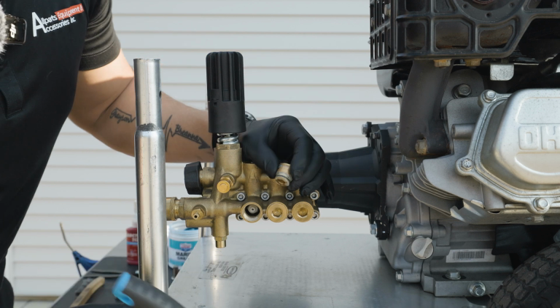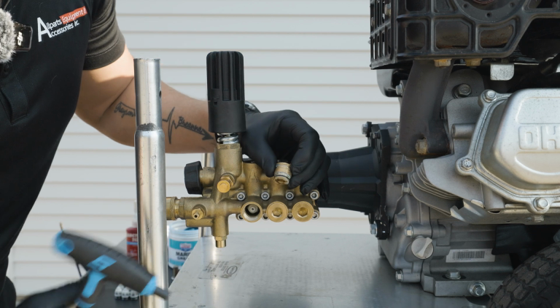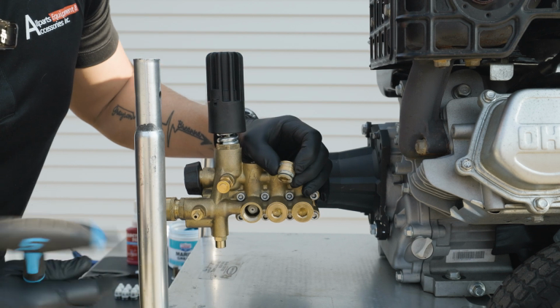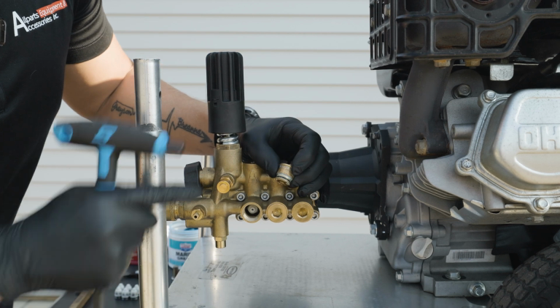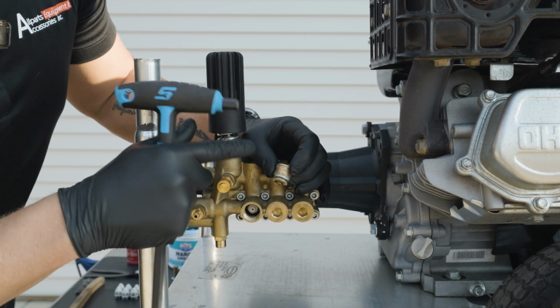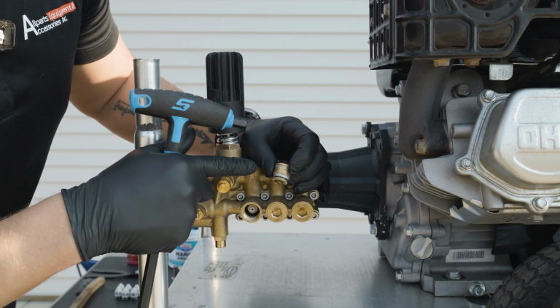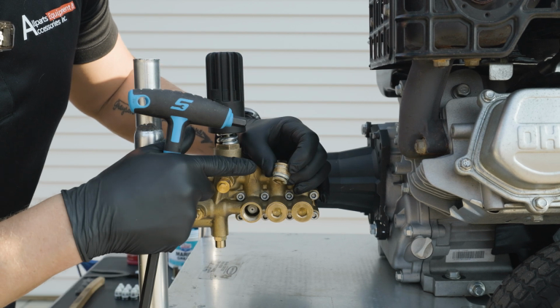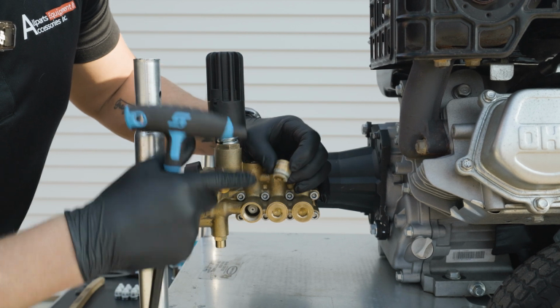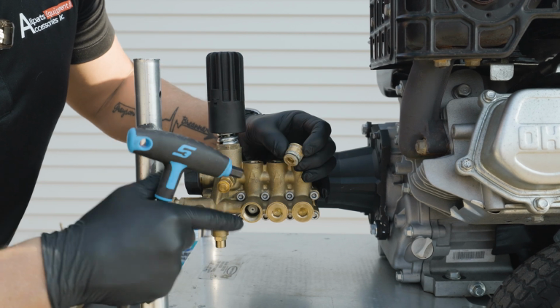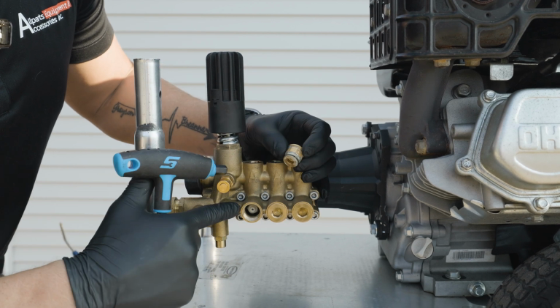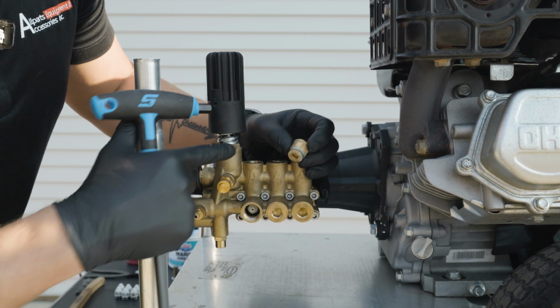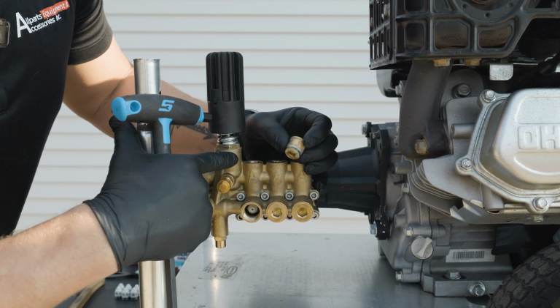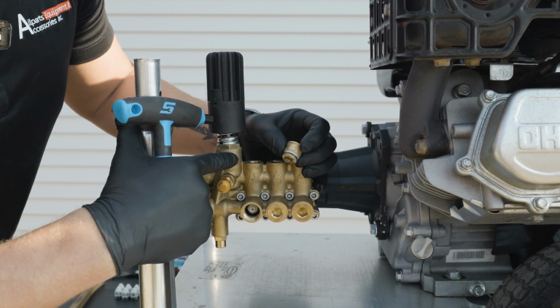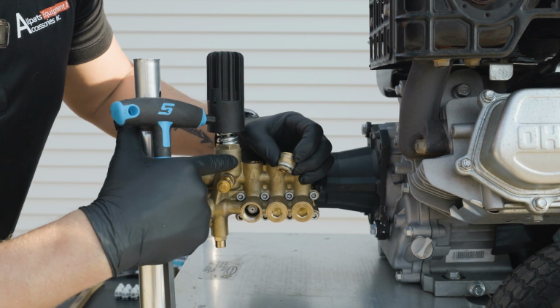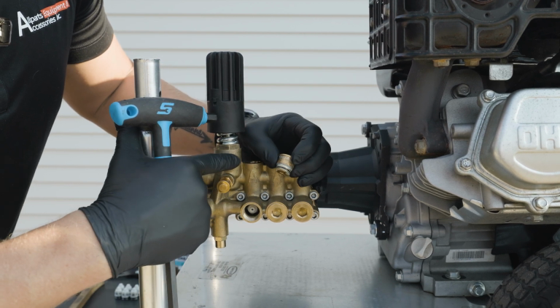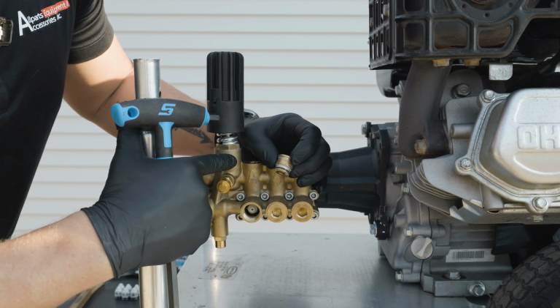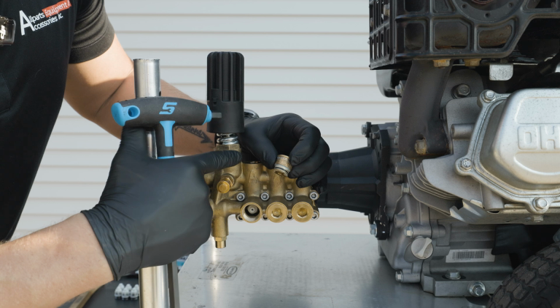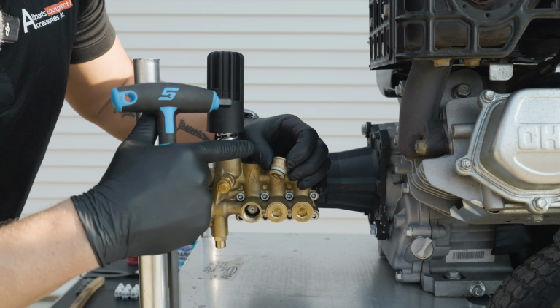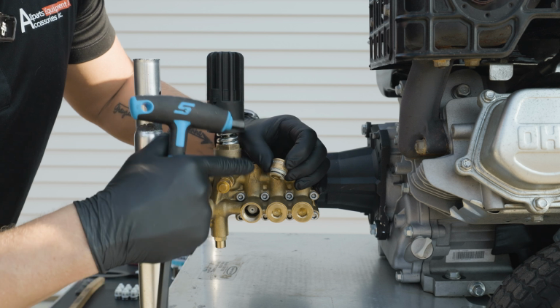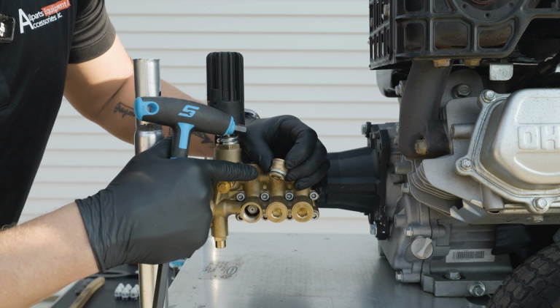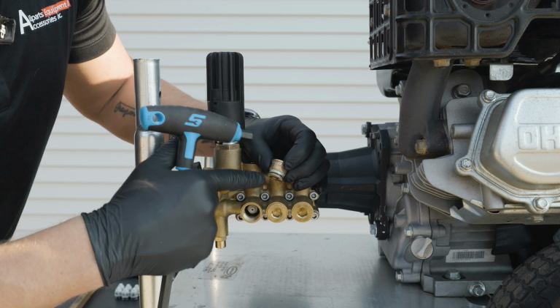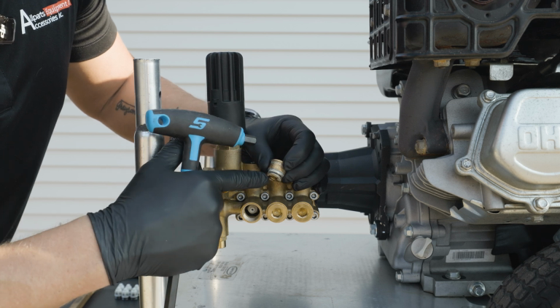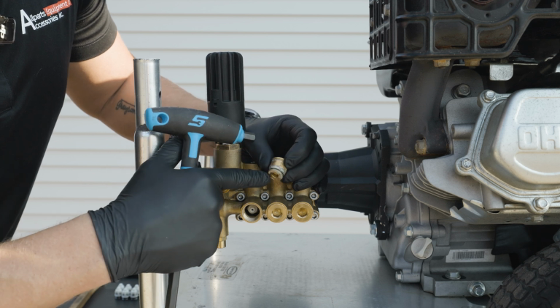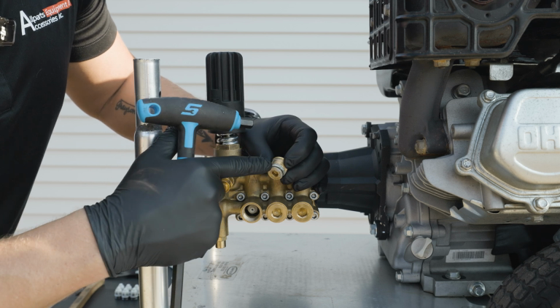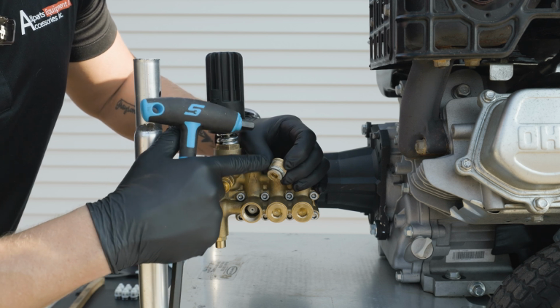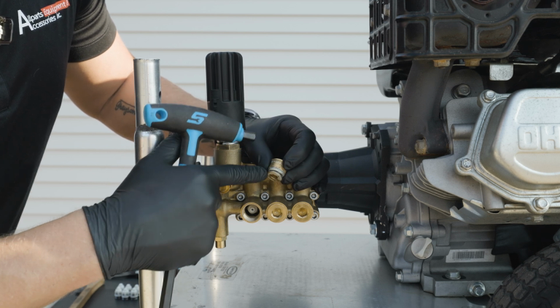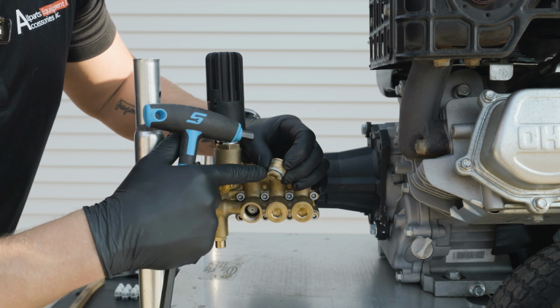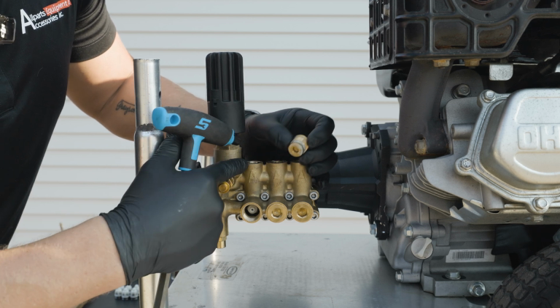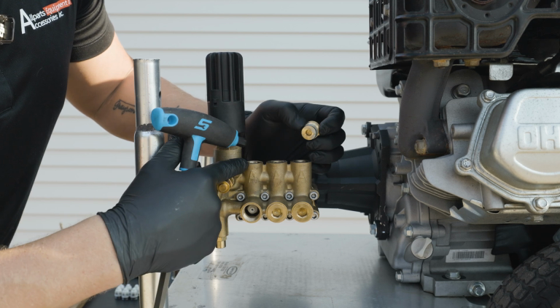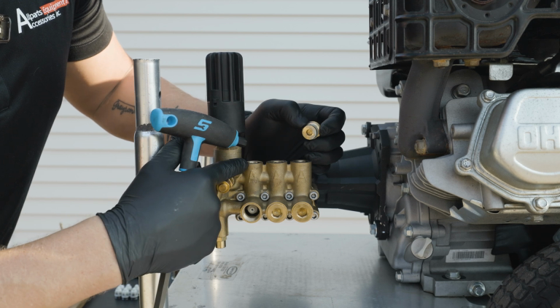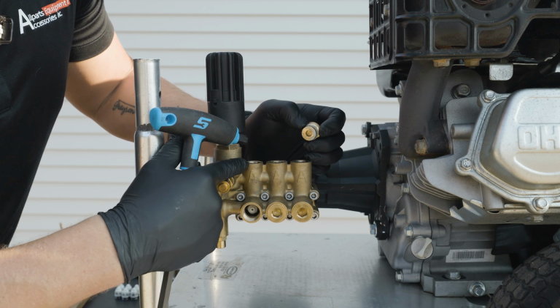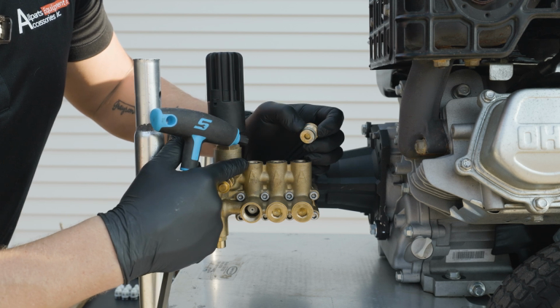It is important to note the caps themselves, because your lower caps and your upper caps are going to have different looks to them and sizes. The lower ones are going to be shorter whereas the top ones are going to be longer.